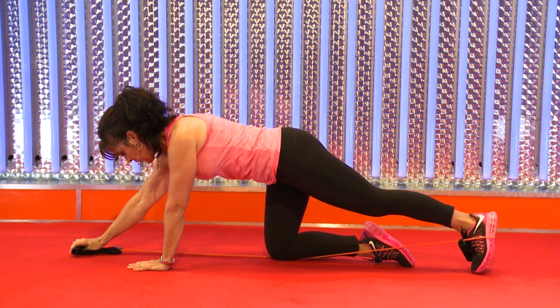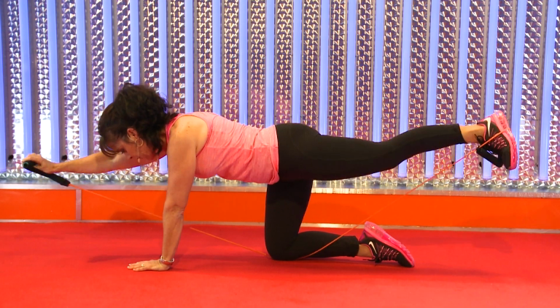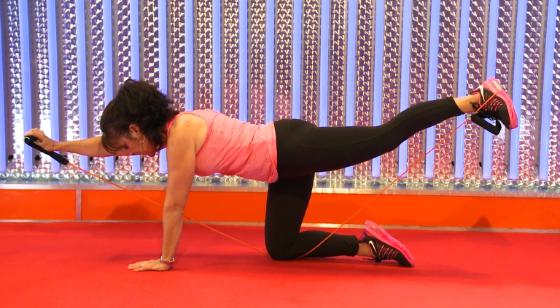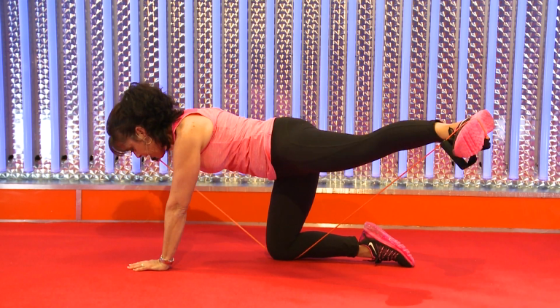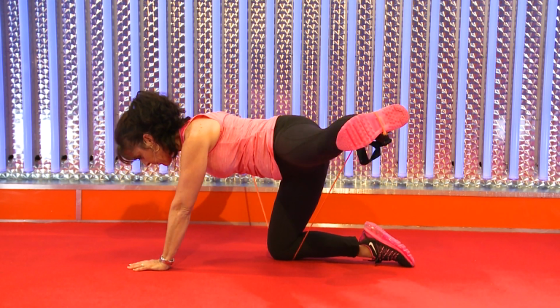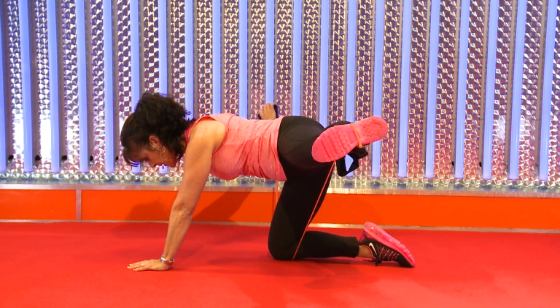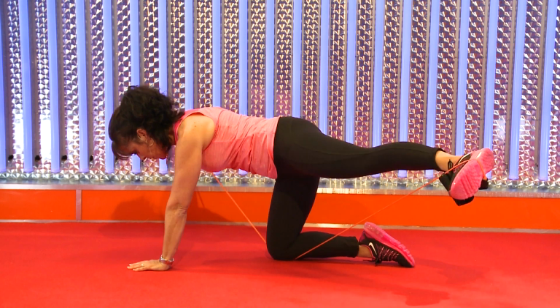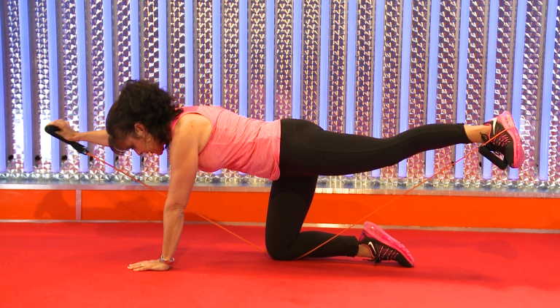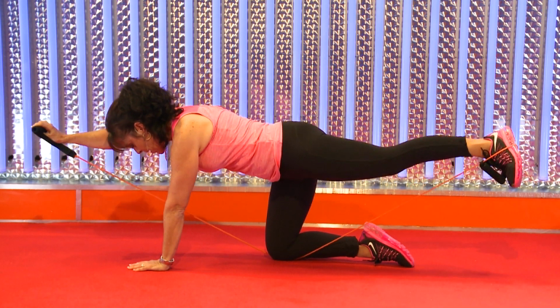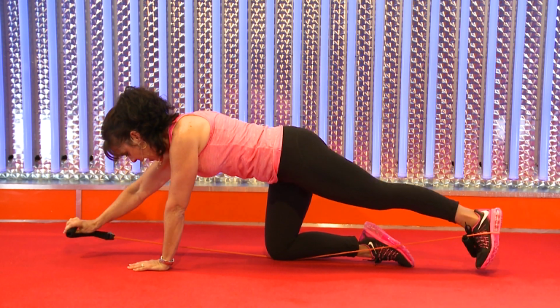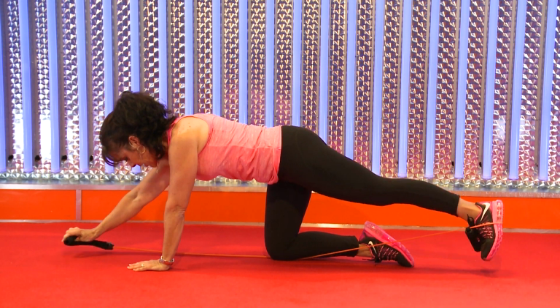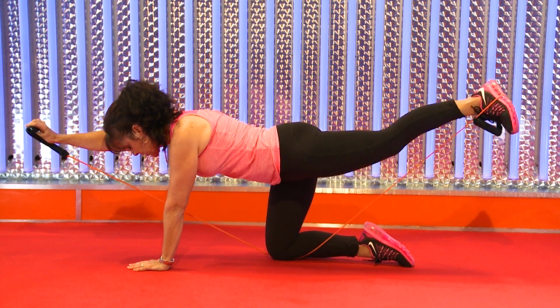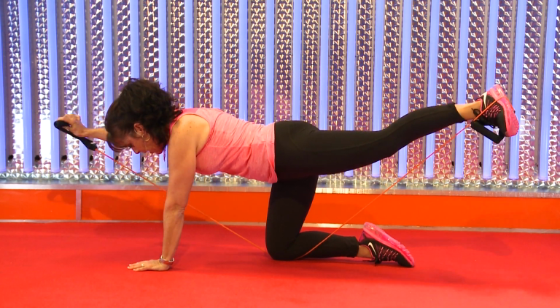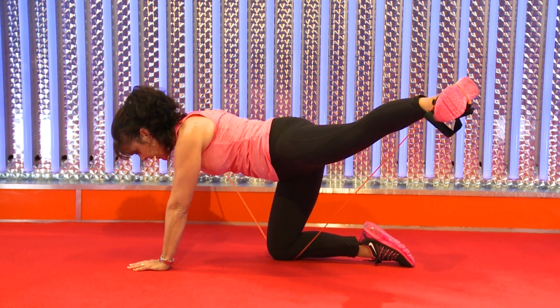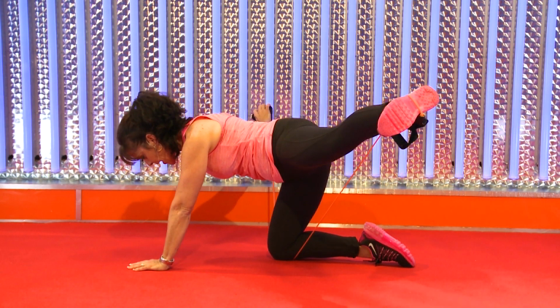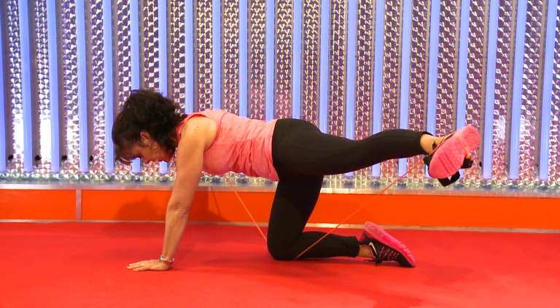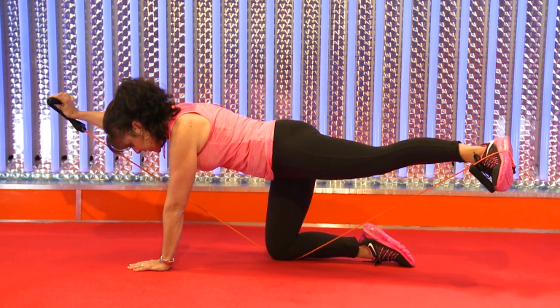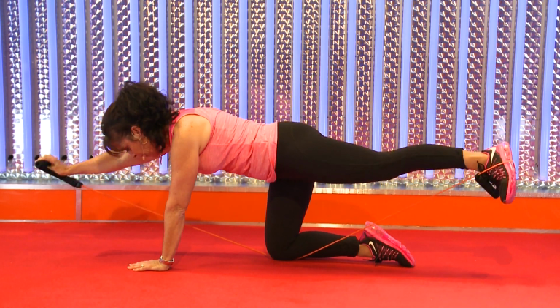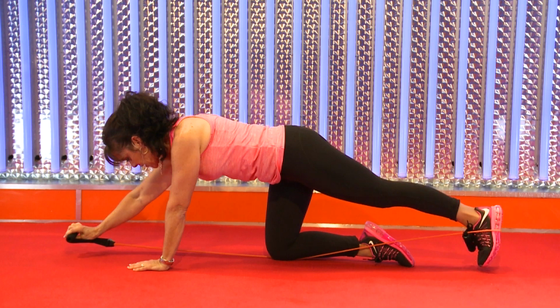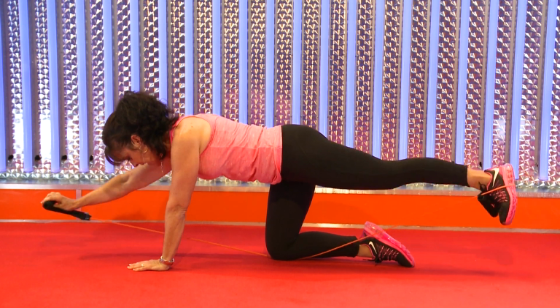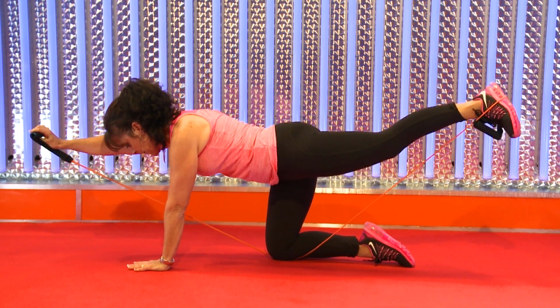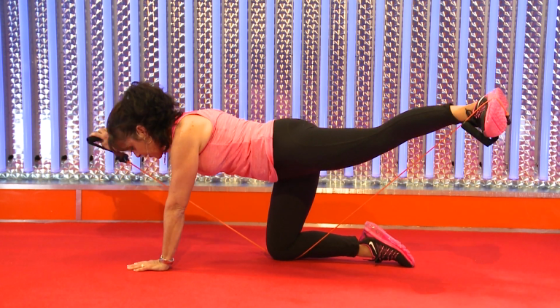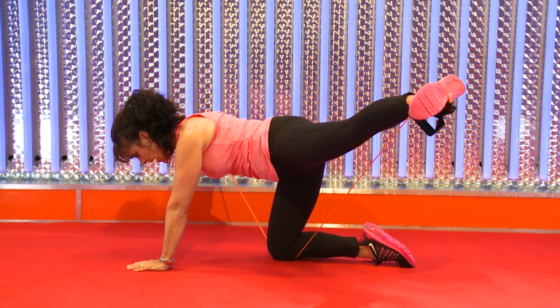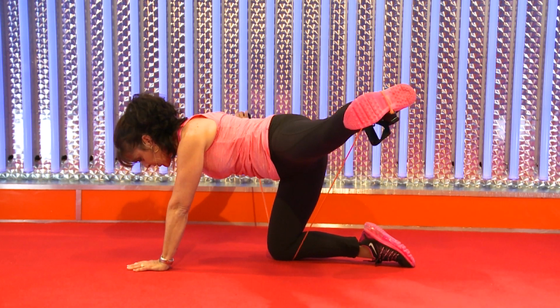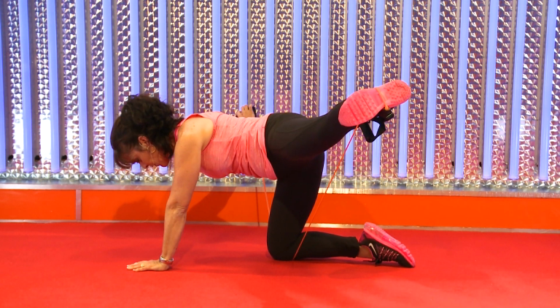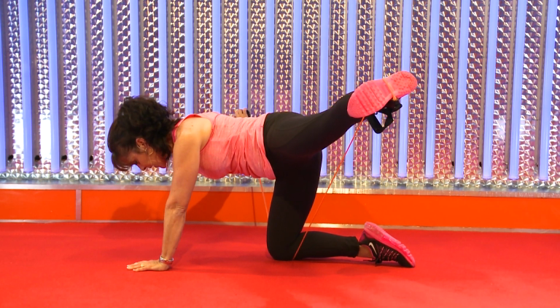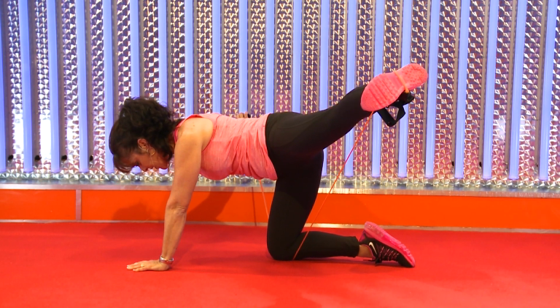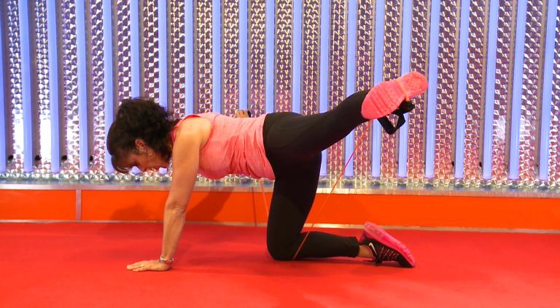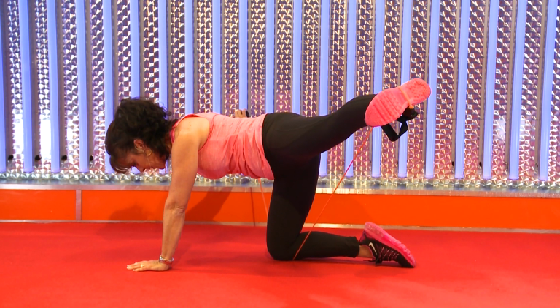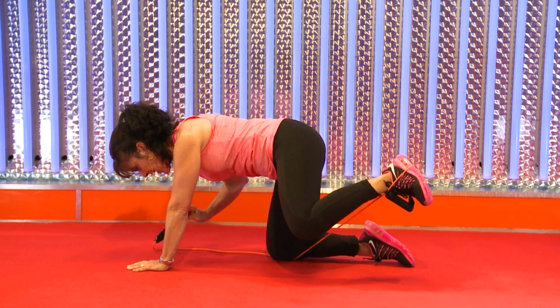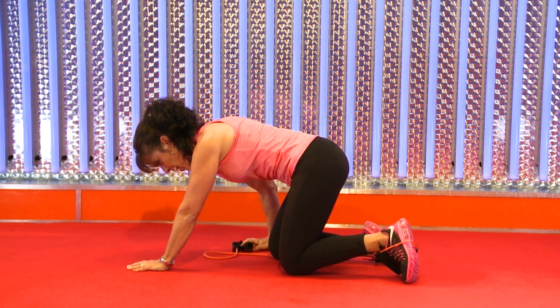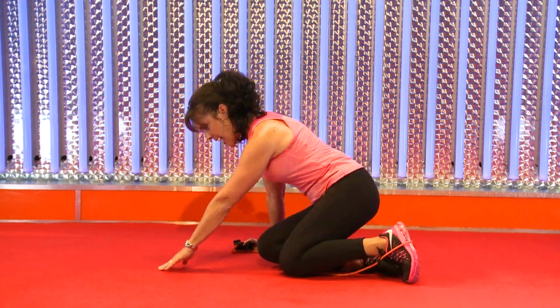I'm going to finish off with this little challenge — it's a little bit of balance, back and core strength, and leg strength. Let's hold the last one to the side. Notice I can't look at you because I'm focusing on my strength. Hold it and come on down.